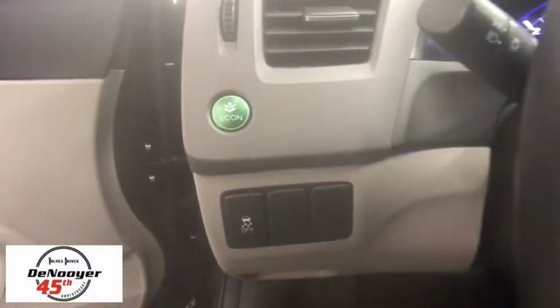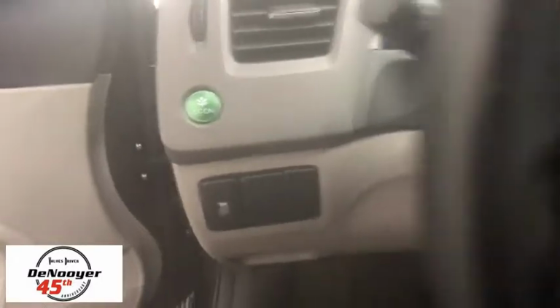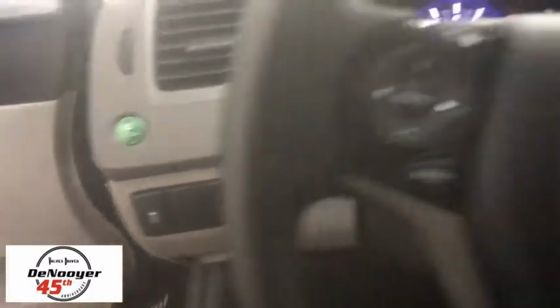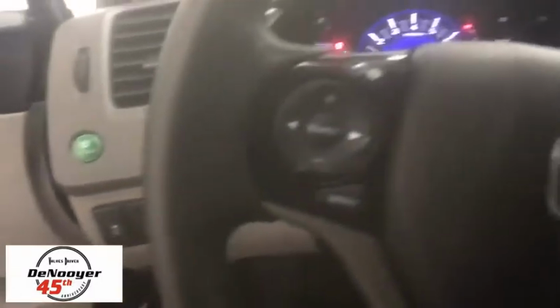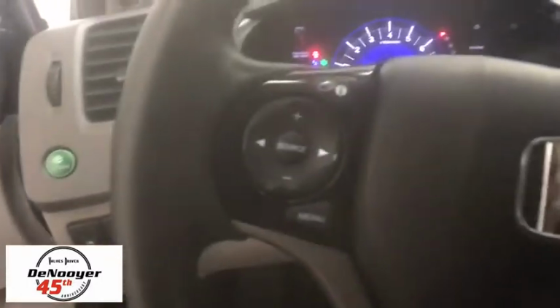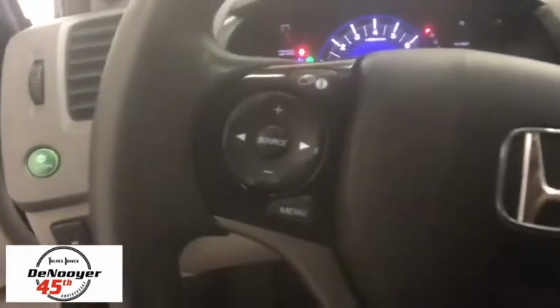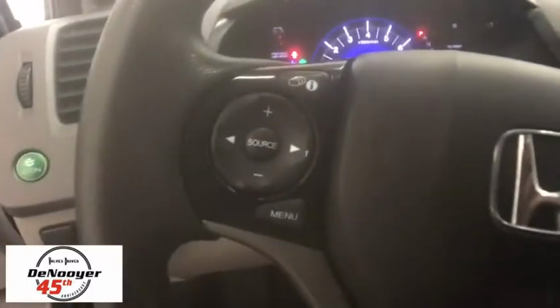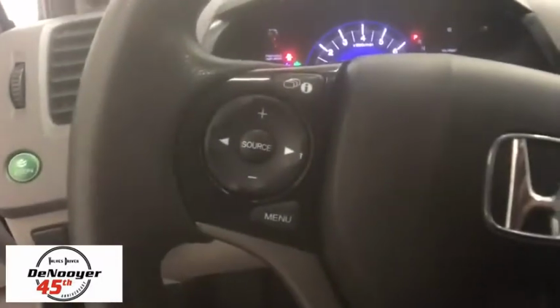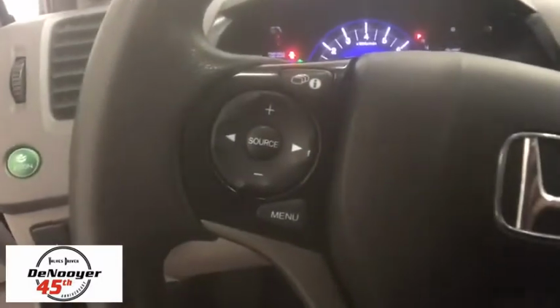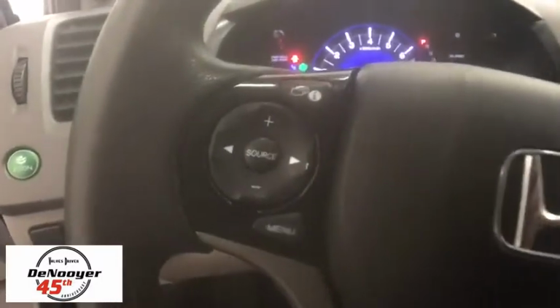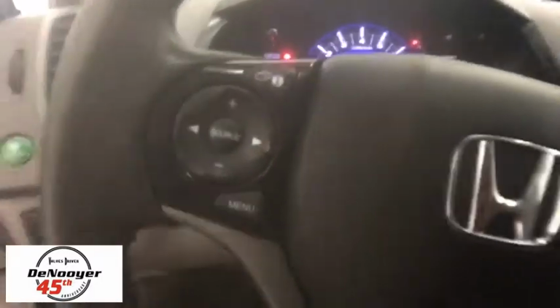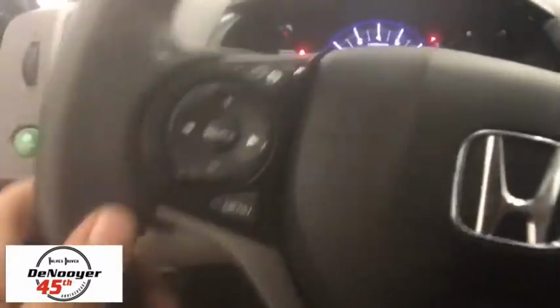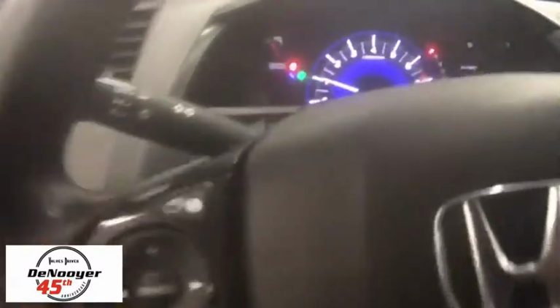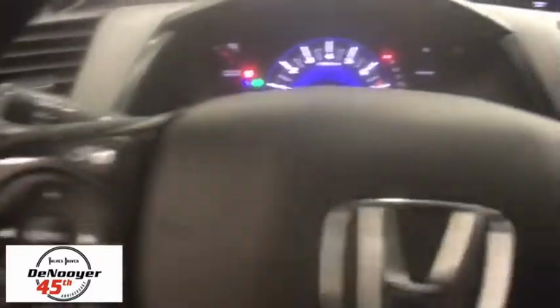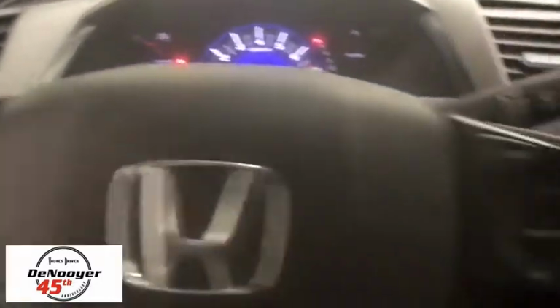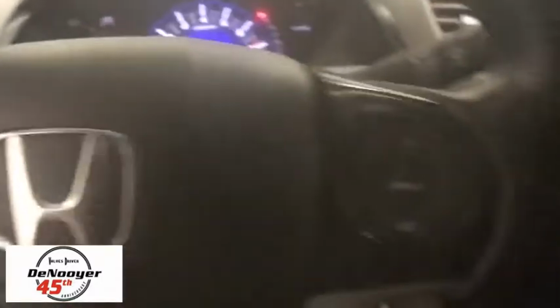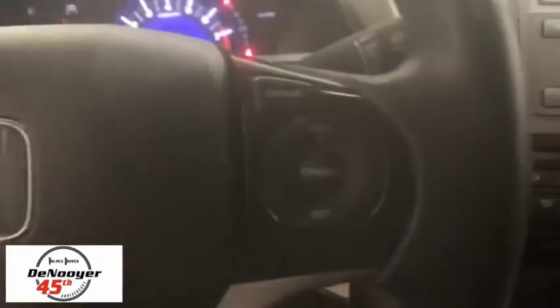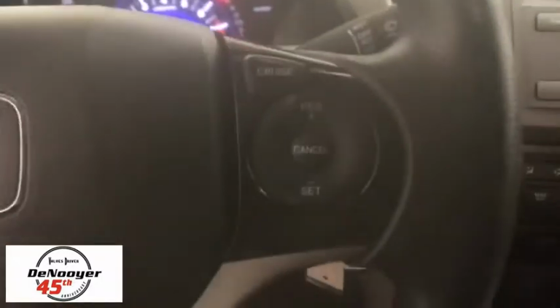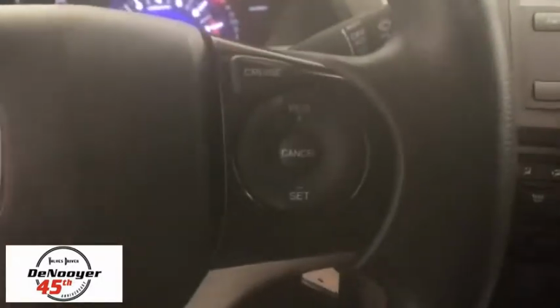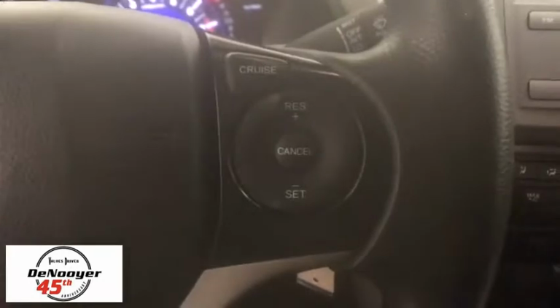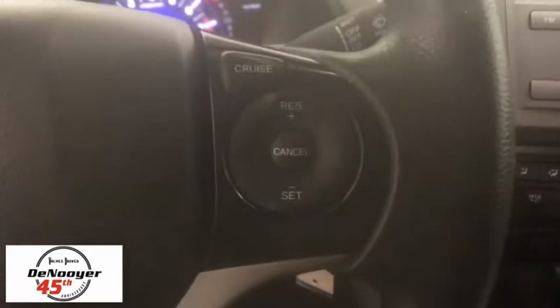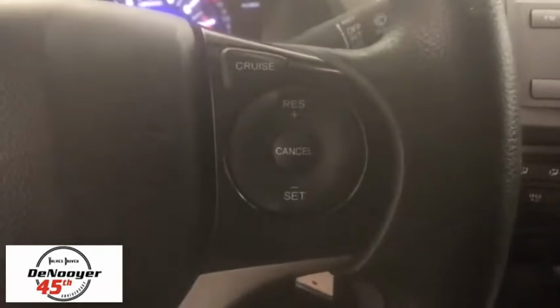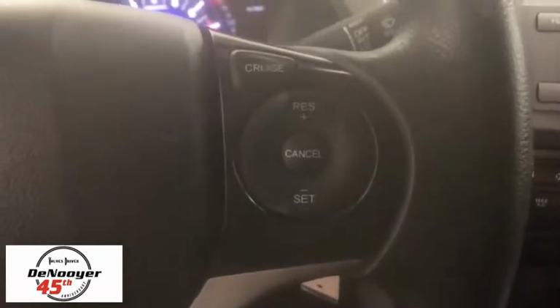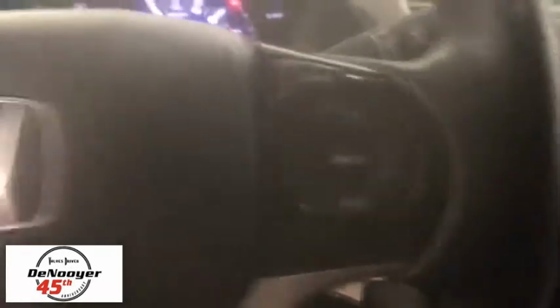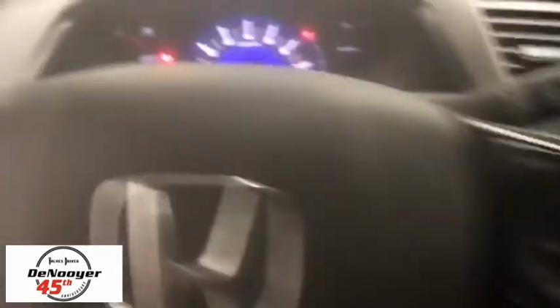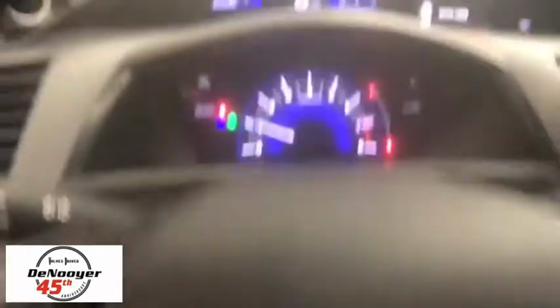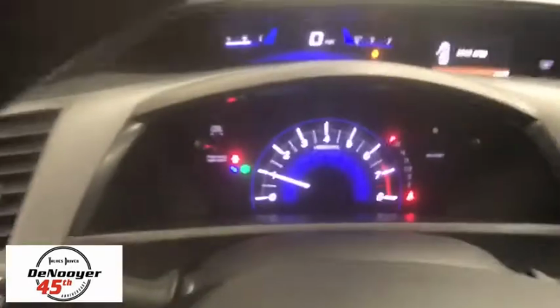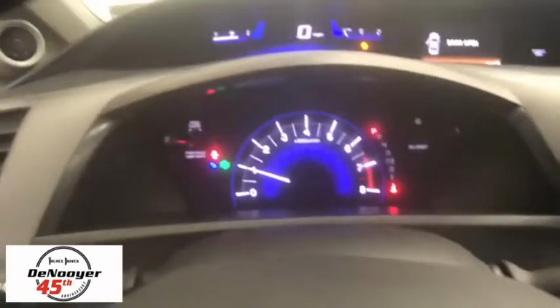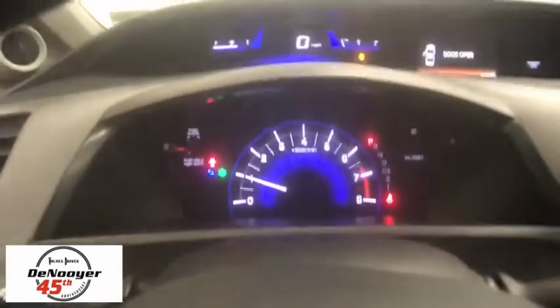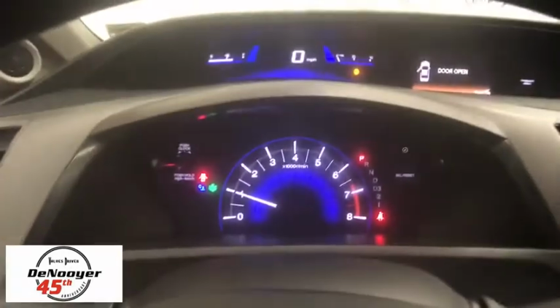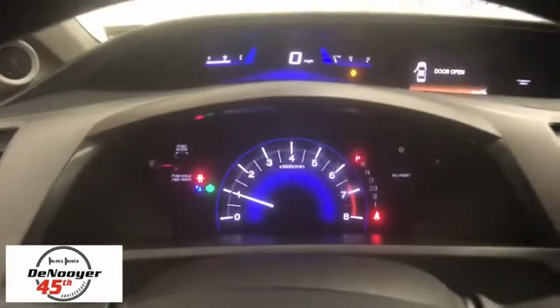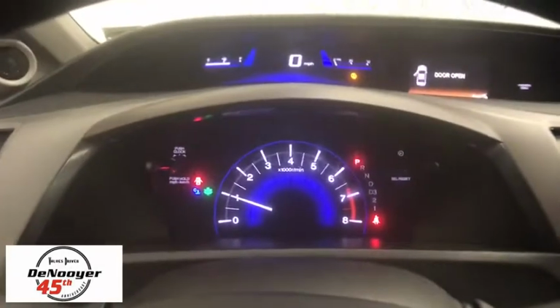Panic alarm, tachometer, tilt steering wheel, front bucket seats, driver vanity mirror, front reading lamps, cloth seat trim, passenger vanity mirror.